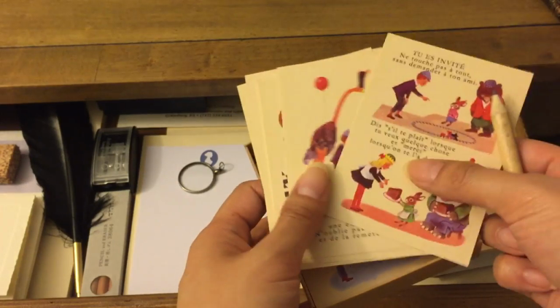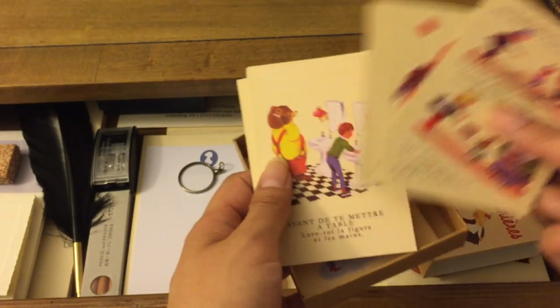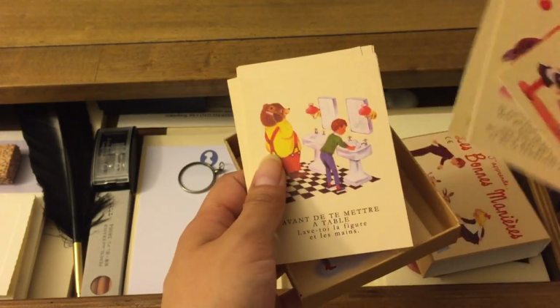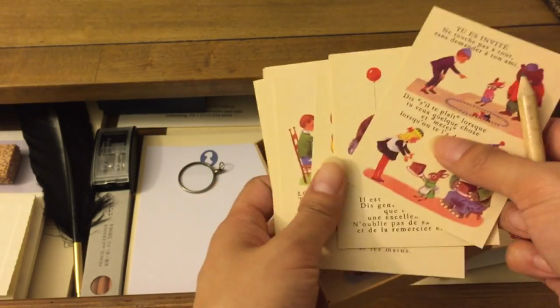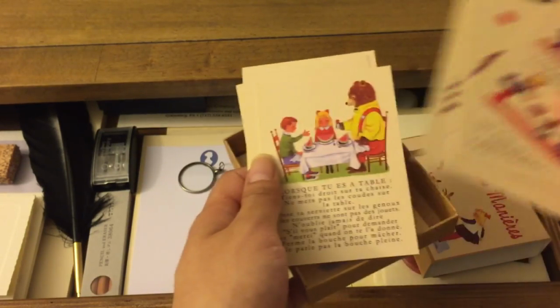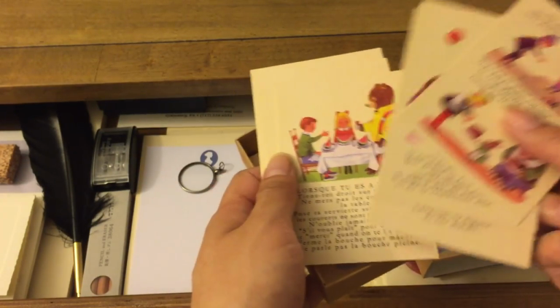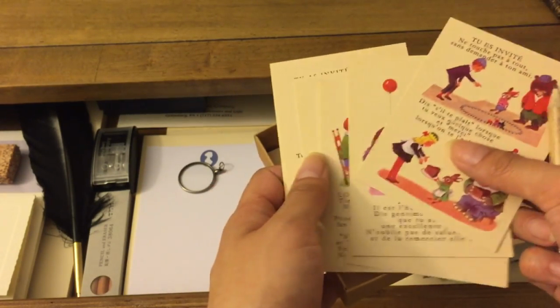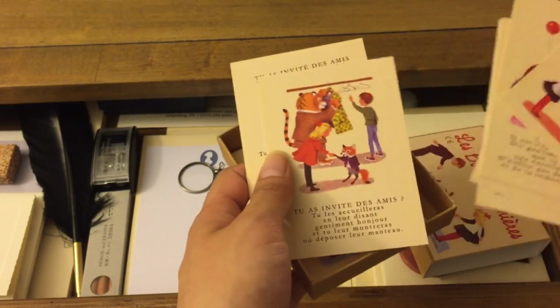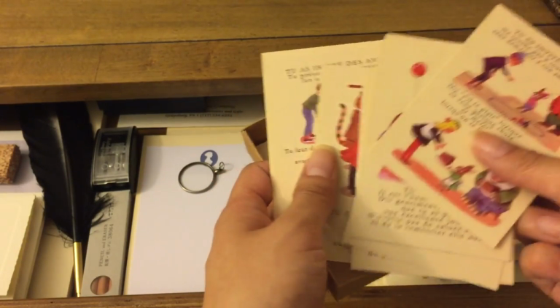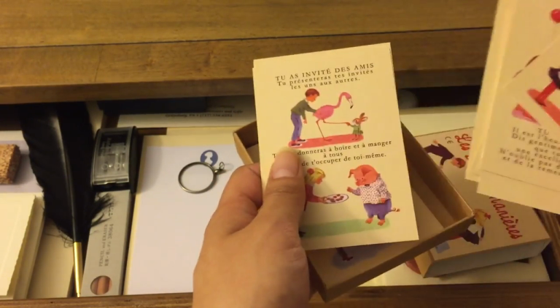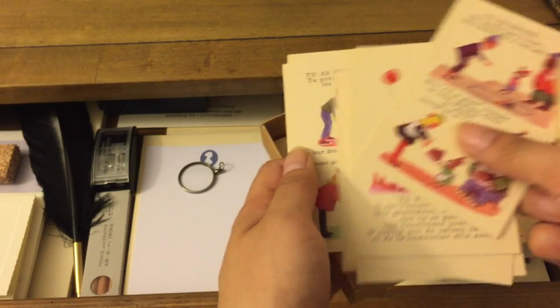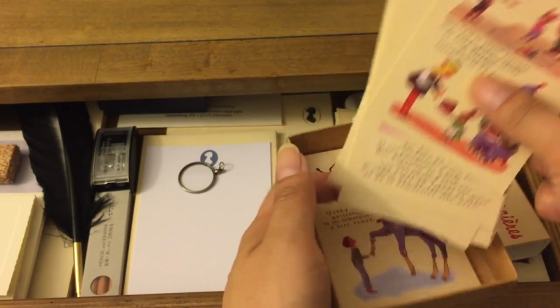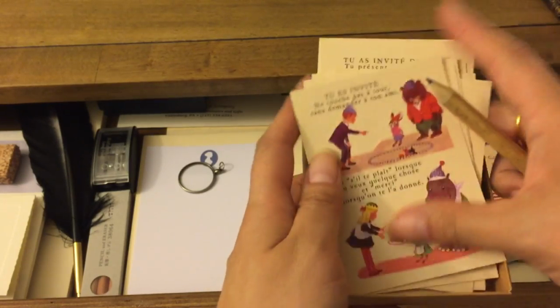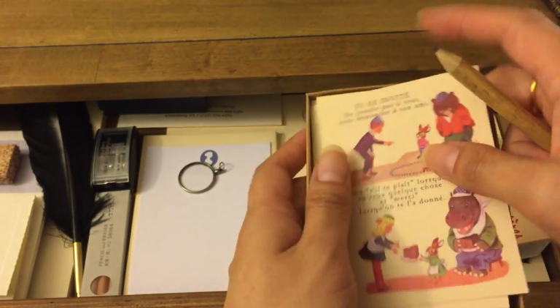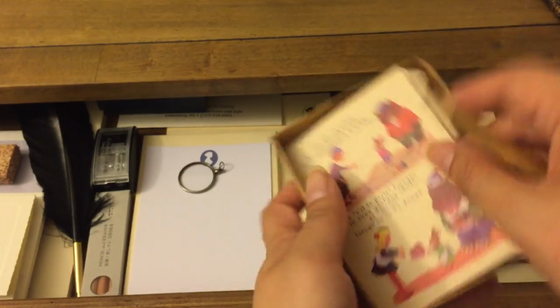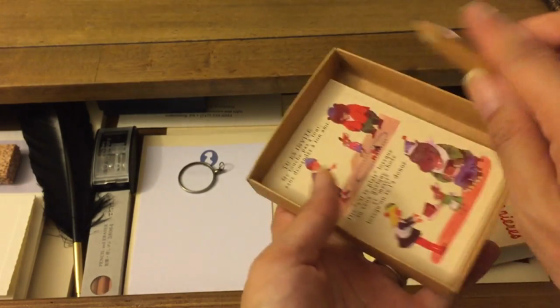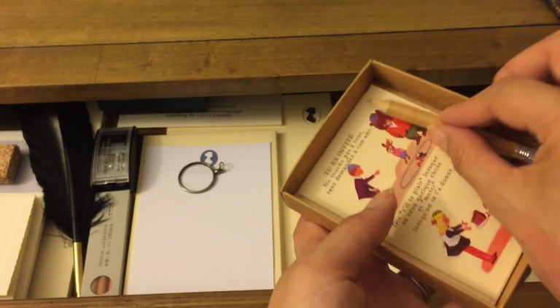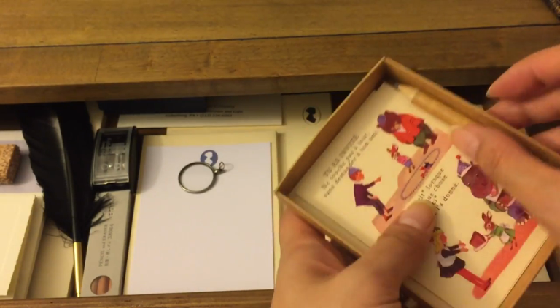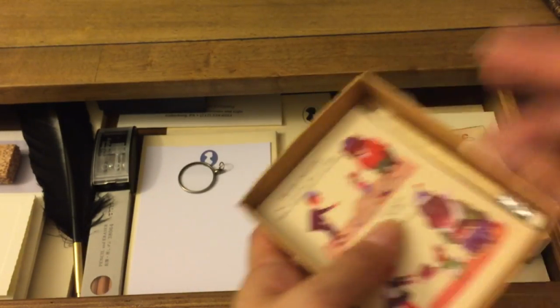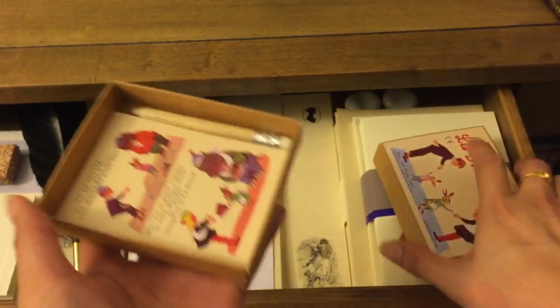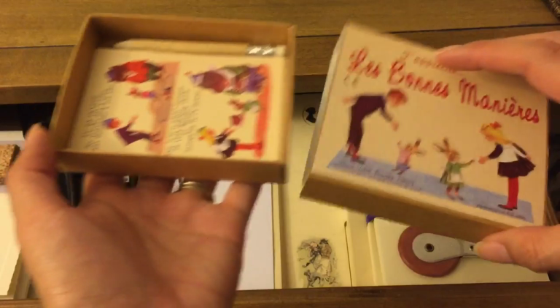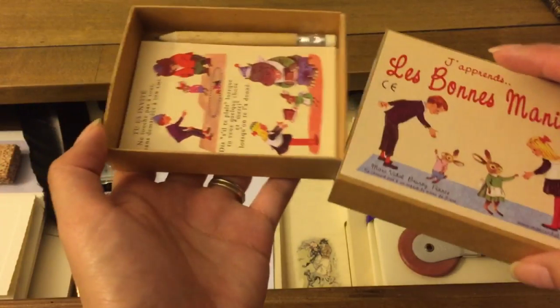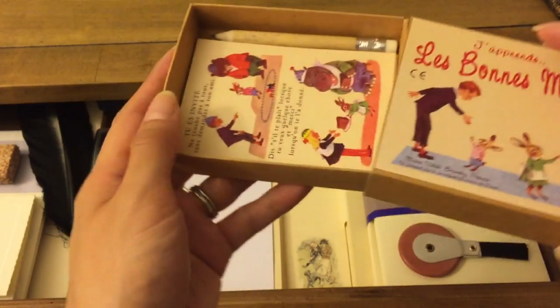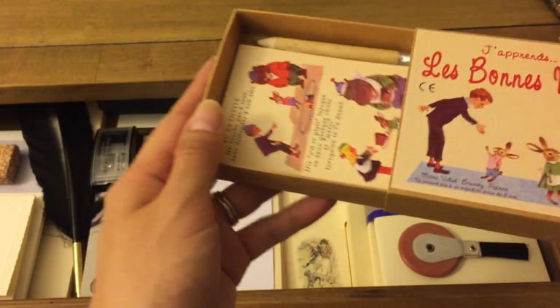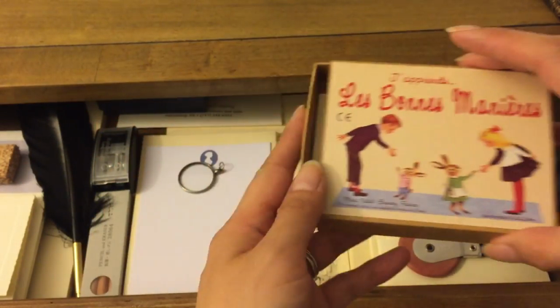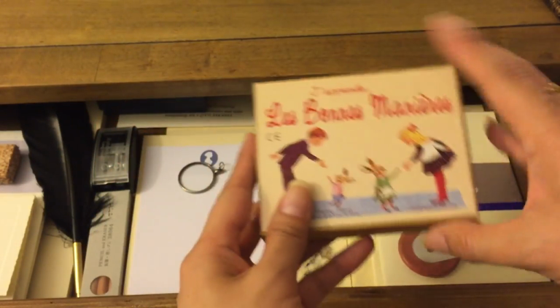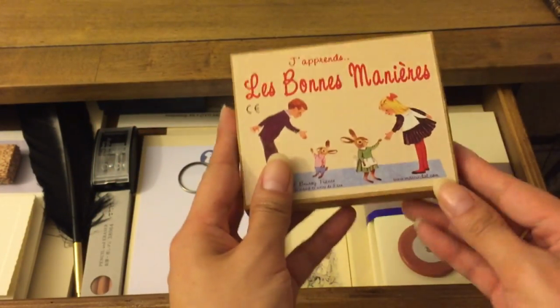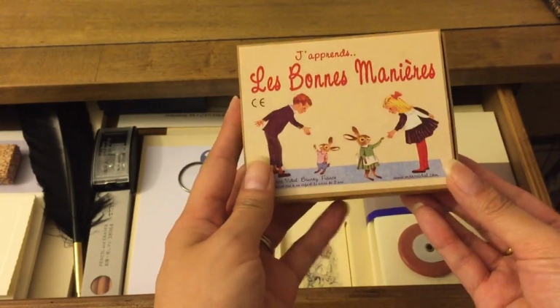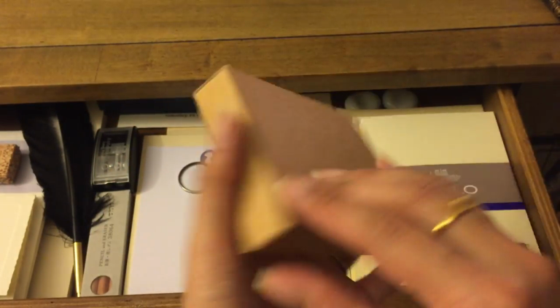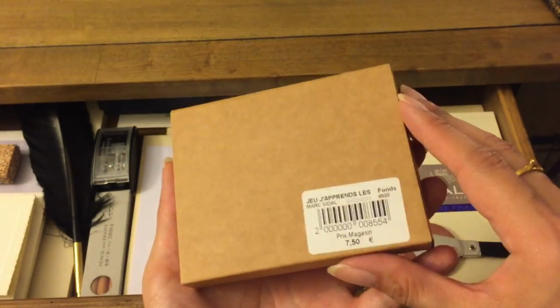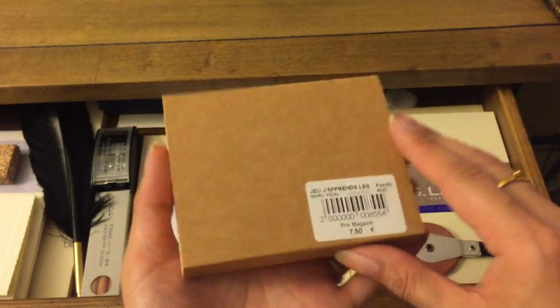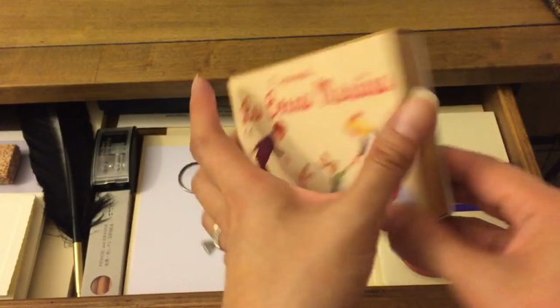The invitation set had Richard Scarry illustrations on it and I just couldn't pass them up because I love Richard Scarry books — I grew up with them. When we were there for our honeymoon, I saw these and had to get them. I don't have the heart to use them, so they just sit nicely in this cute little box and make me smile every time.